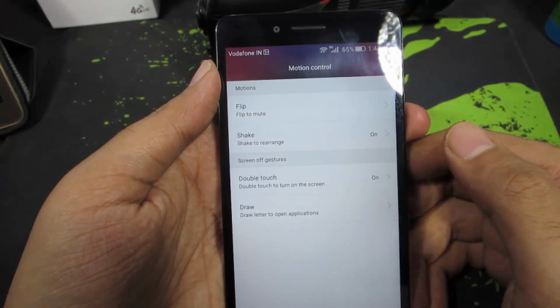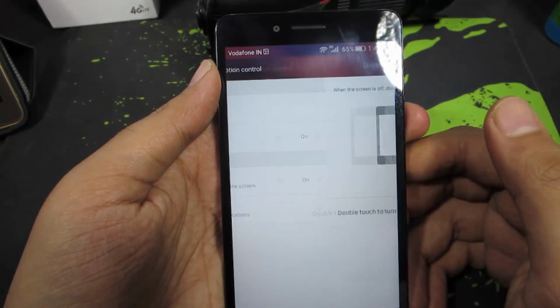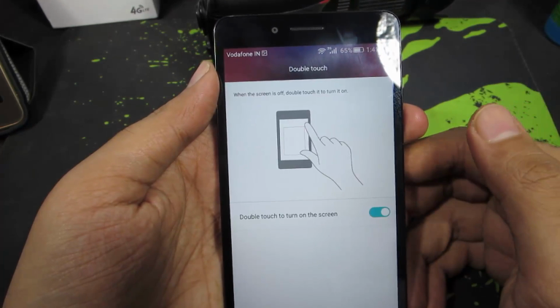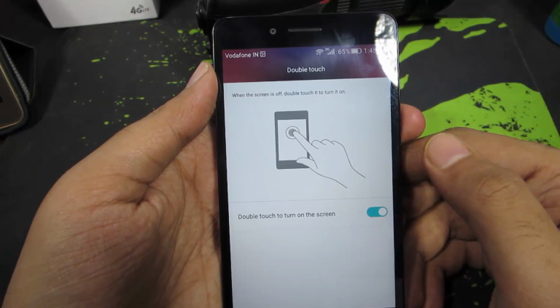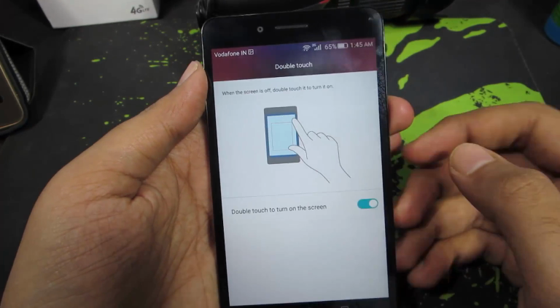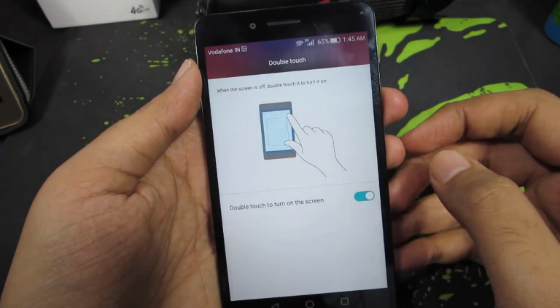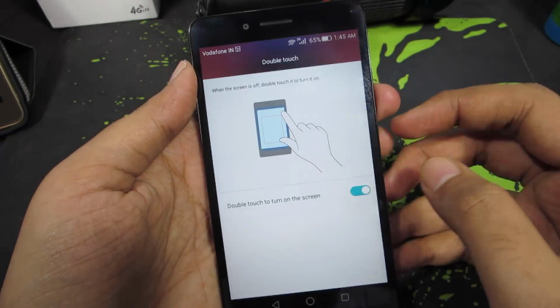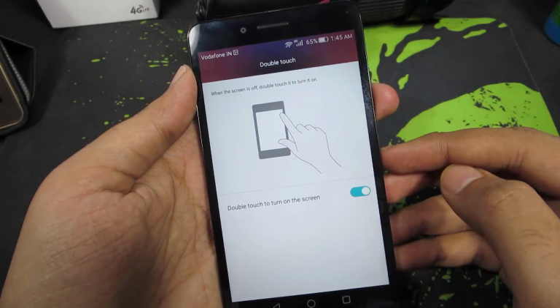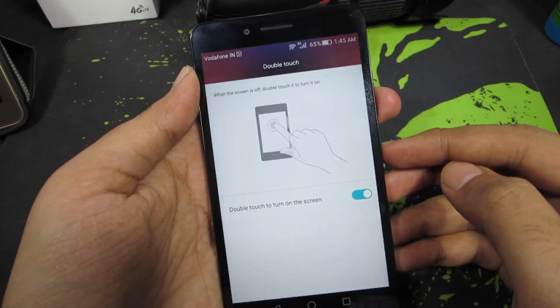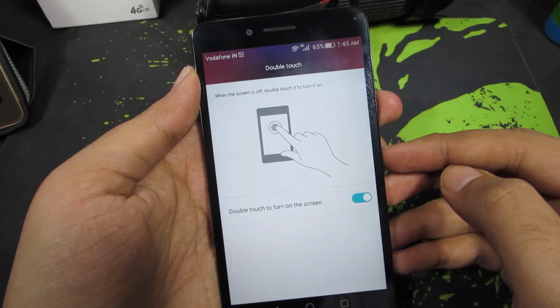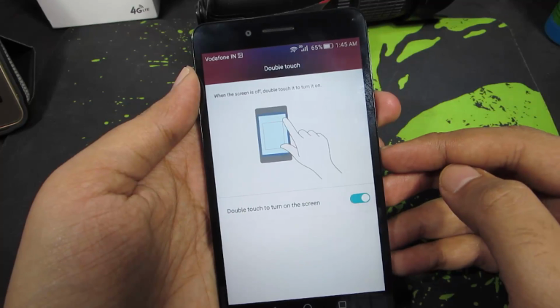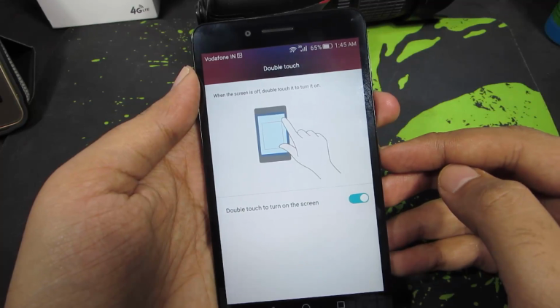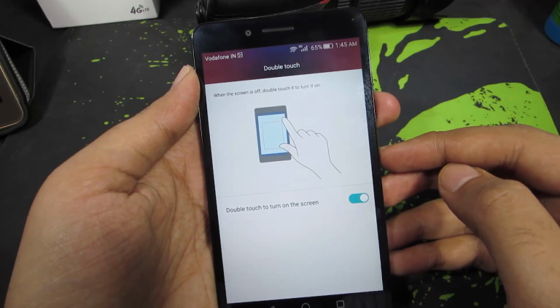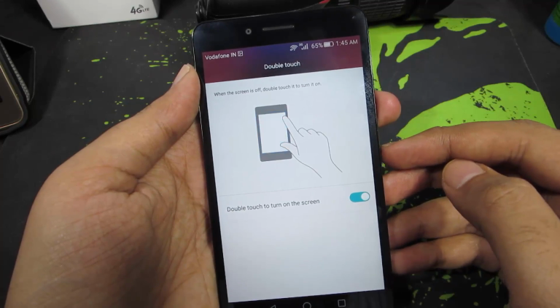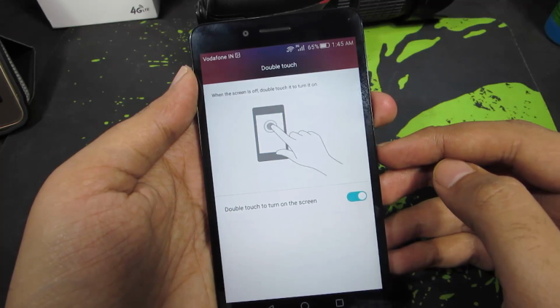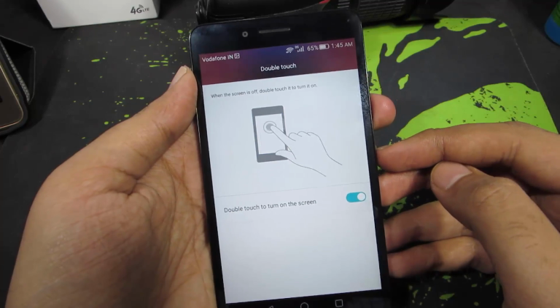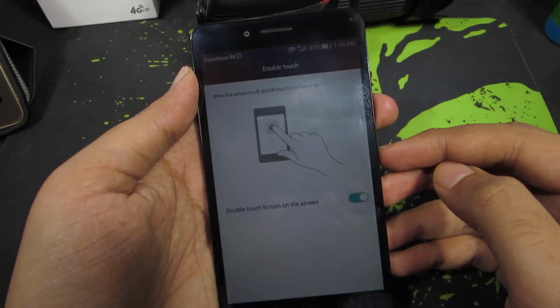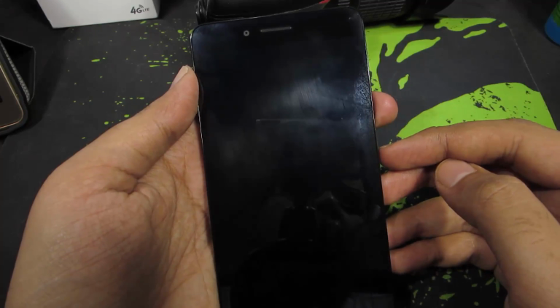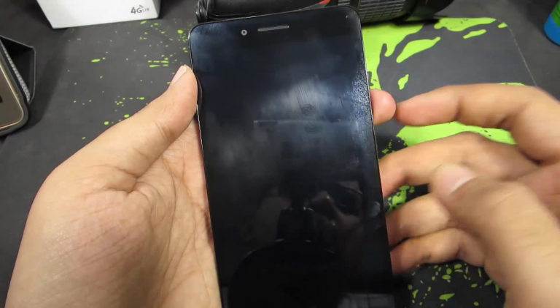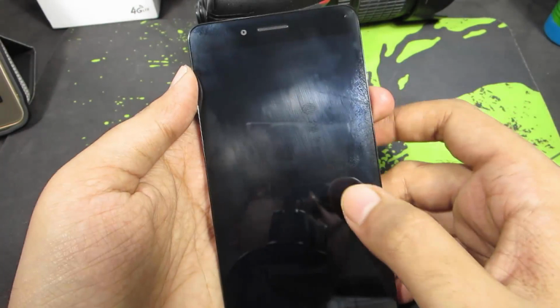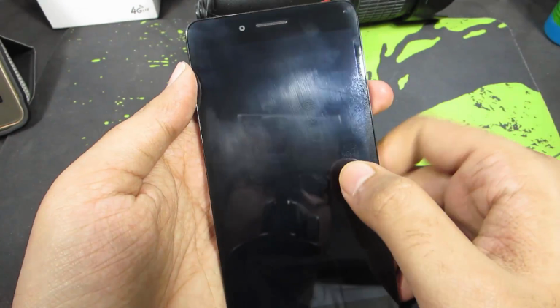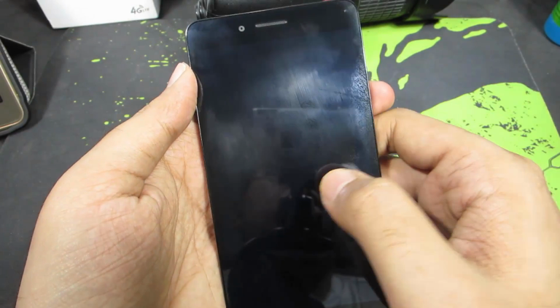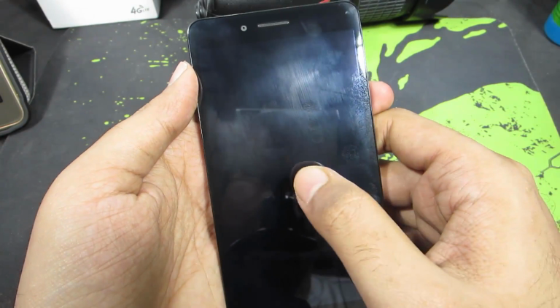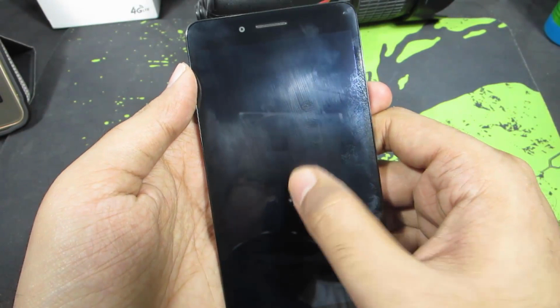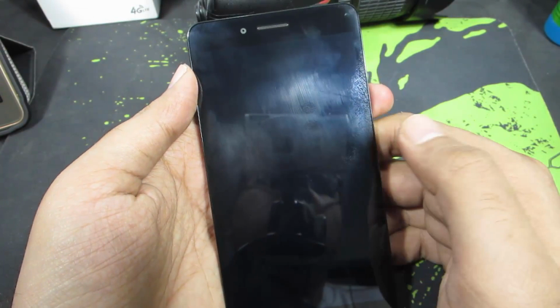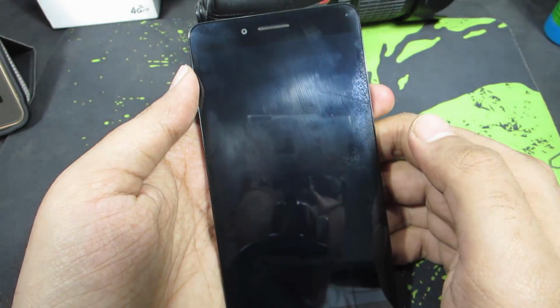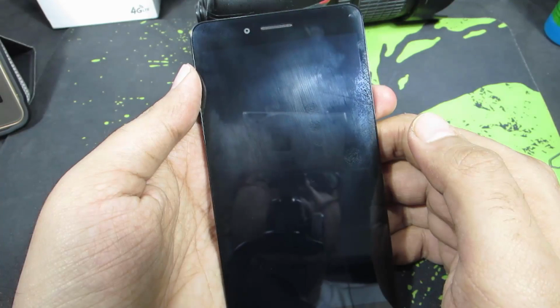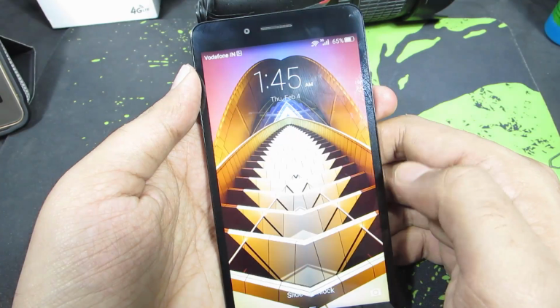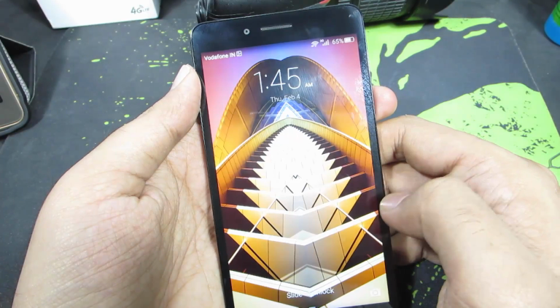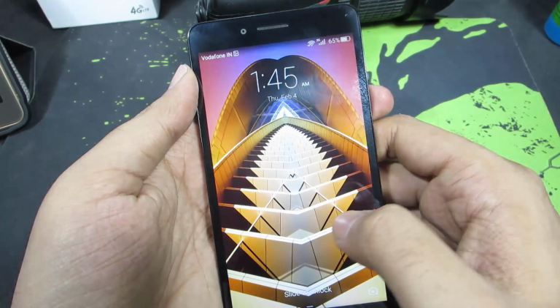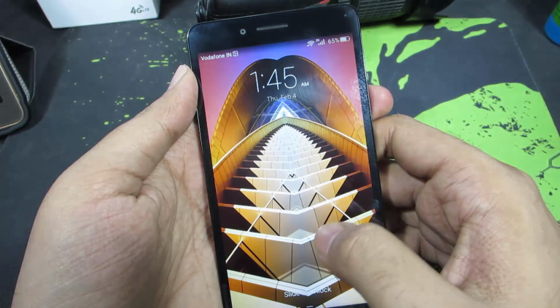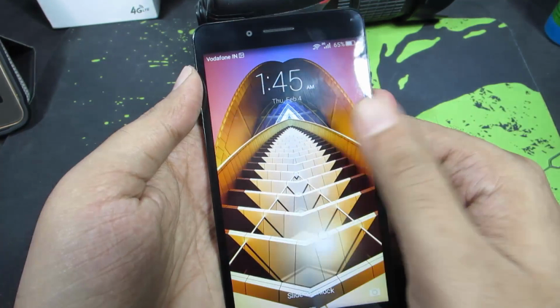Make sure you enable it. Once it is enabled, you can use the double tap to wake feature. Let me just show you — and there you have it.